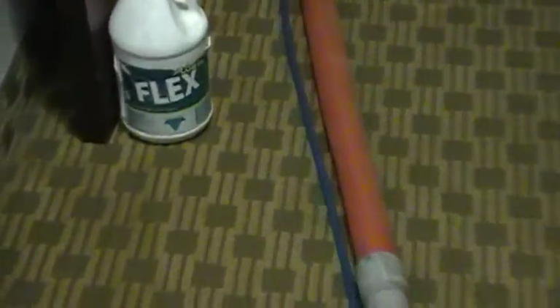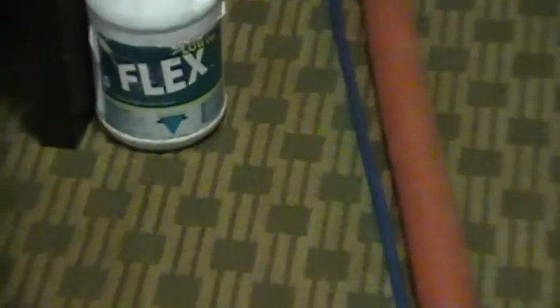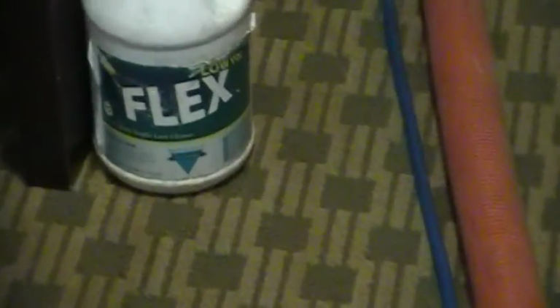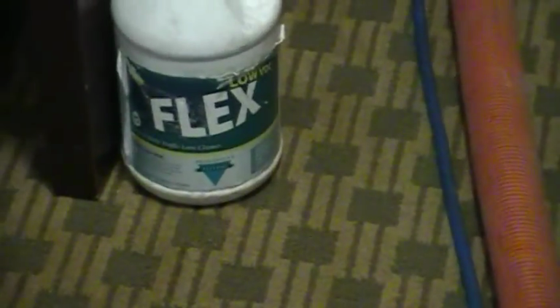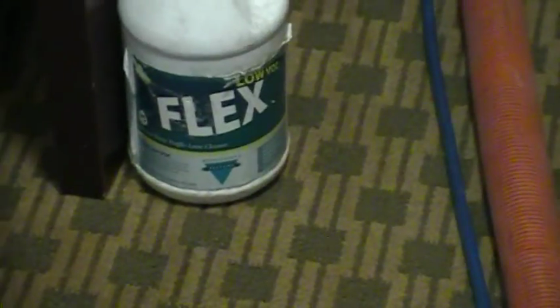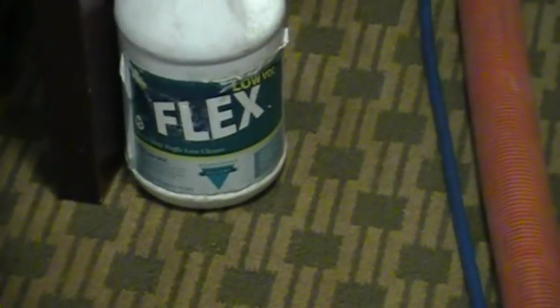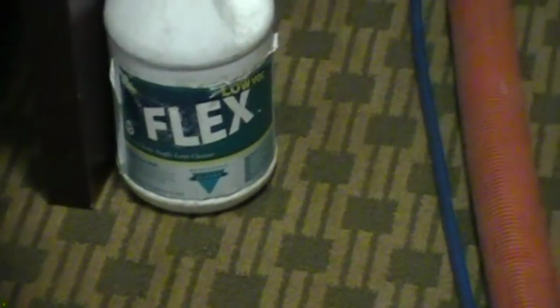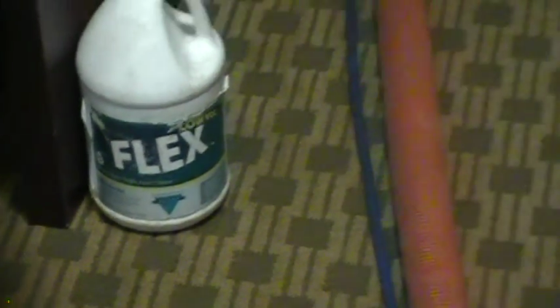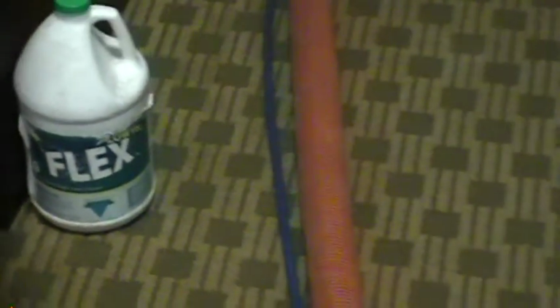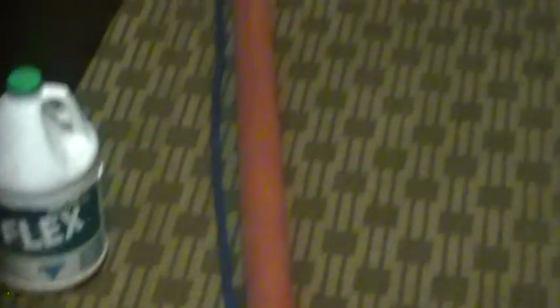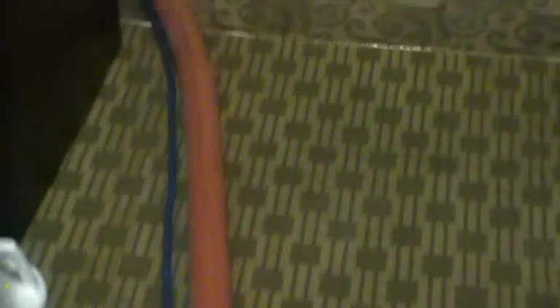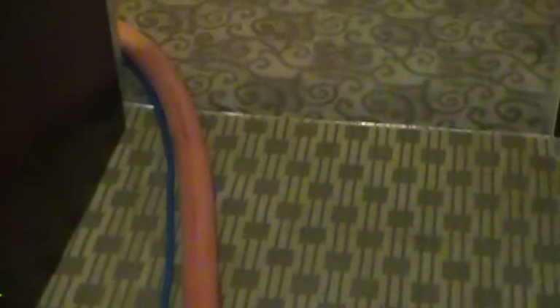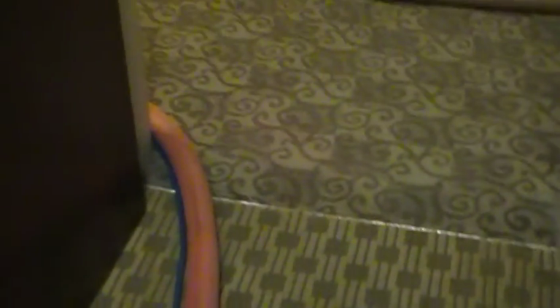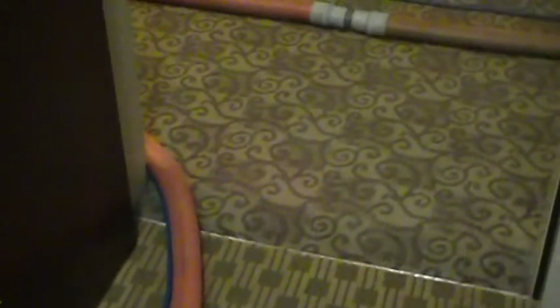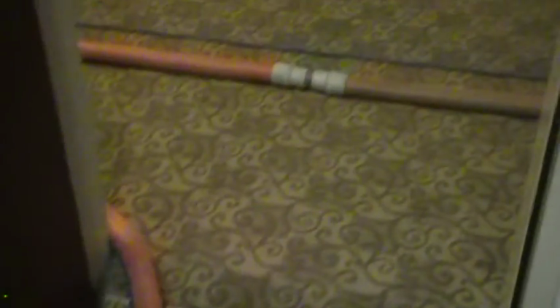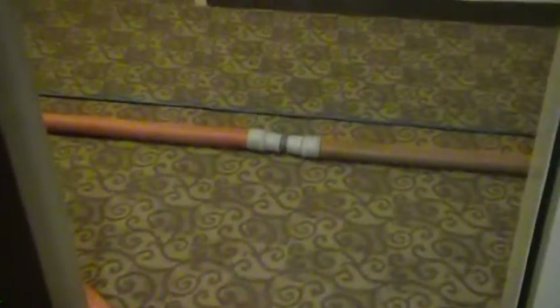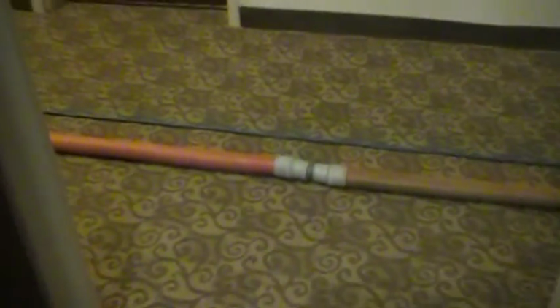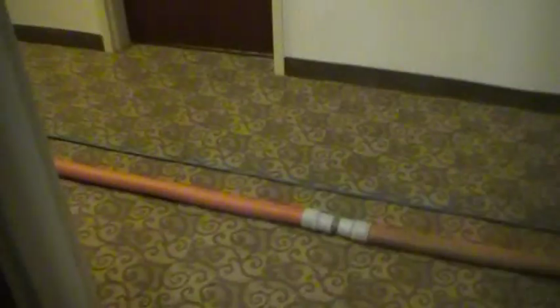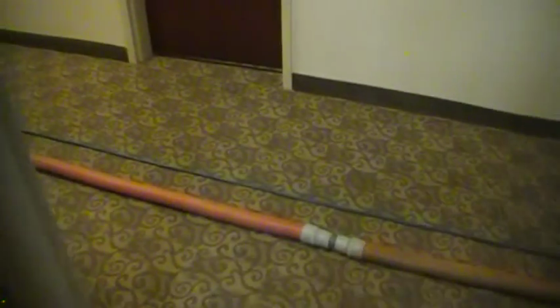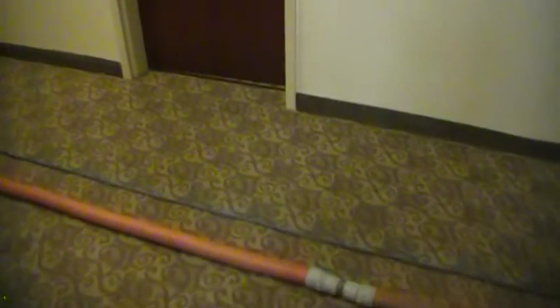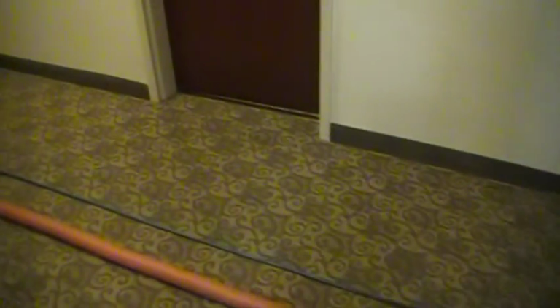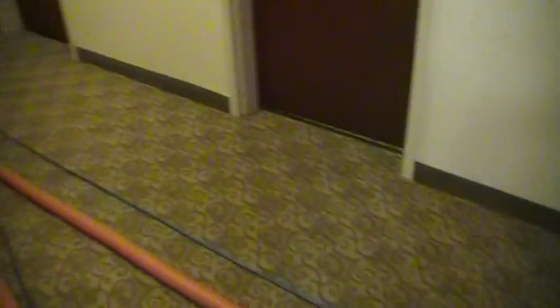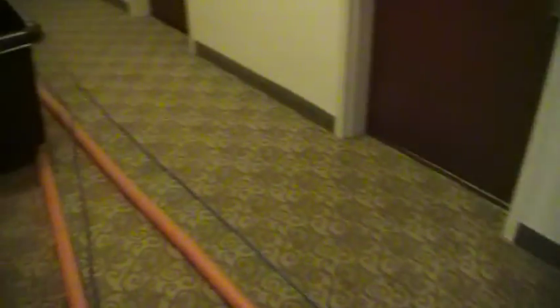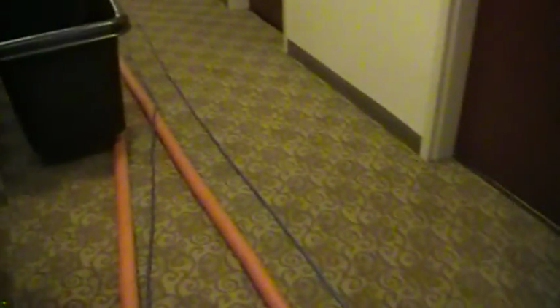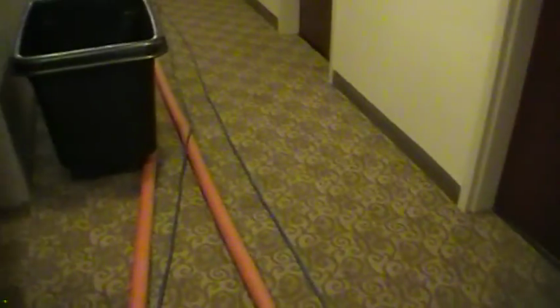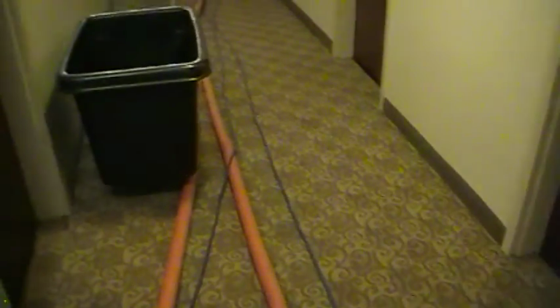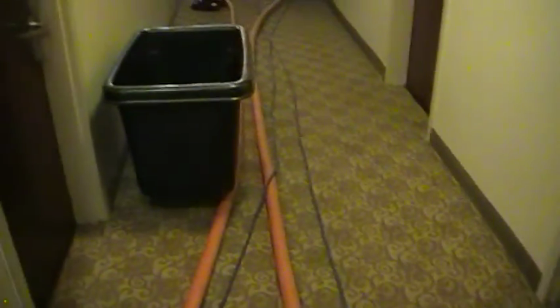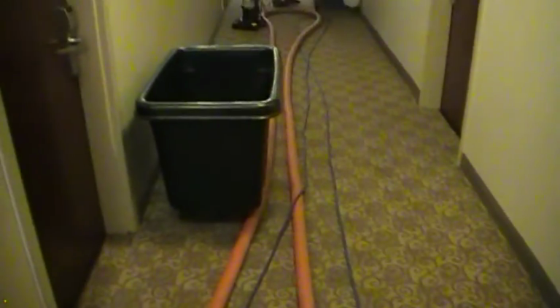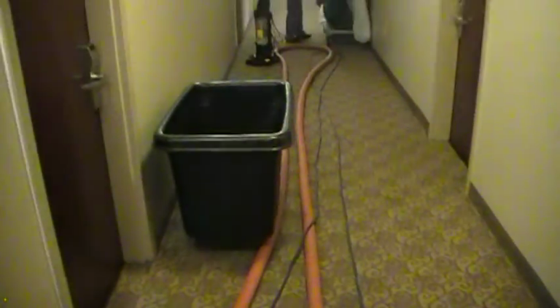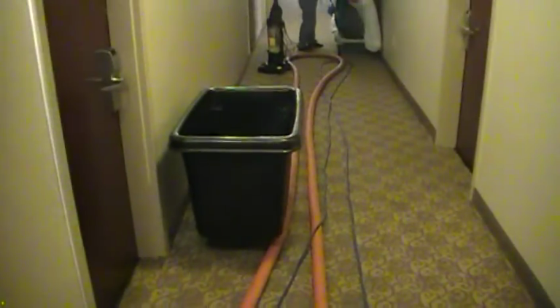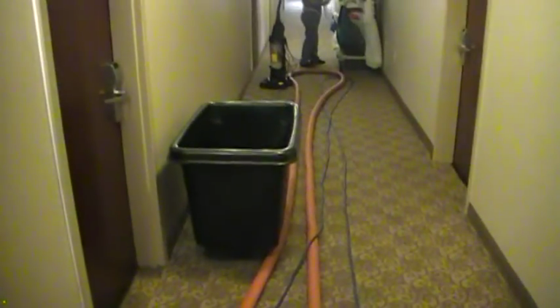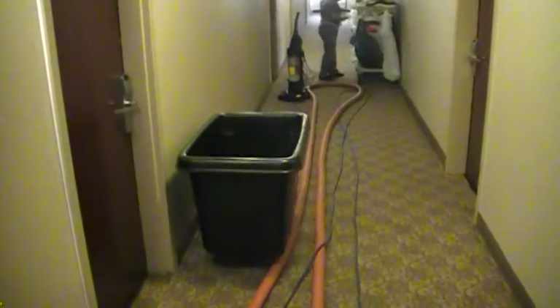See, that's our pre-spray mix. We got about 10 rooms on this floor to do, and we will be doing from down there also, working our way down.